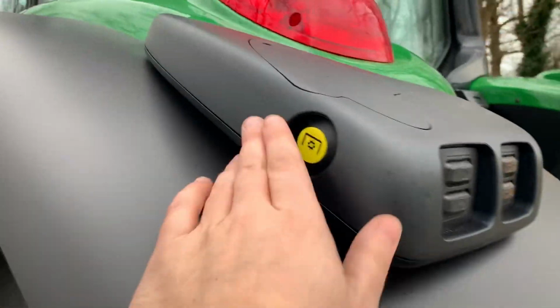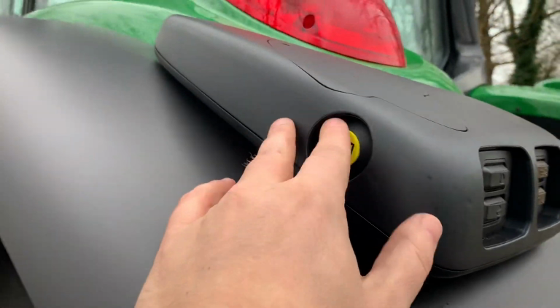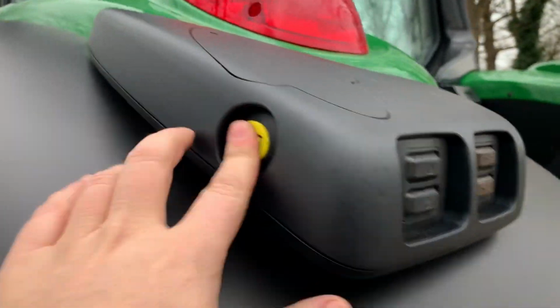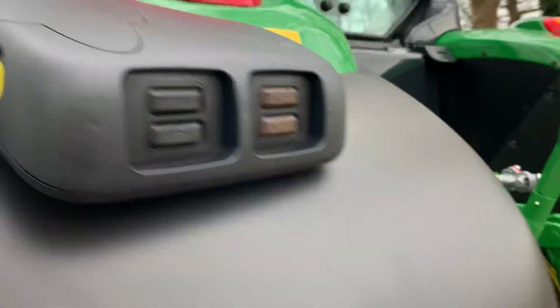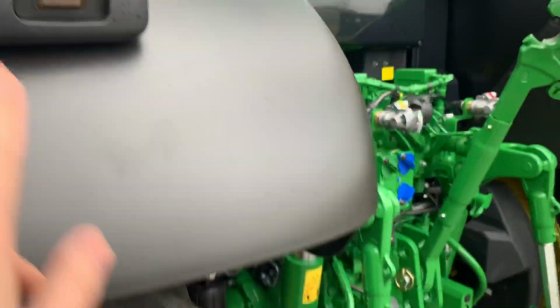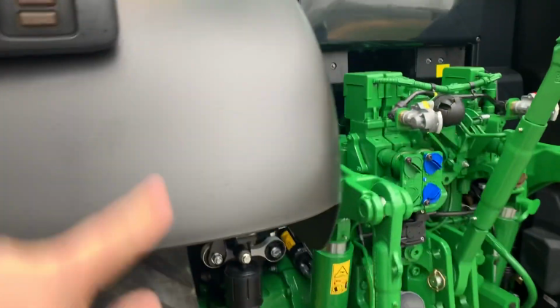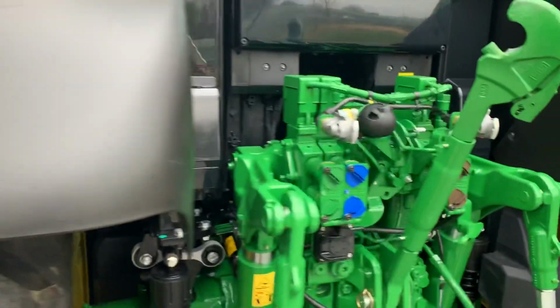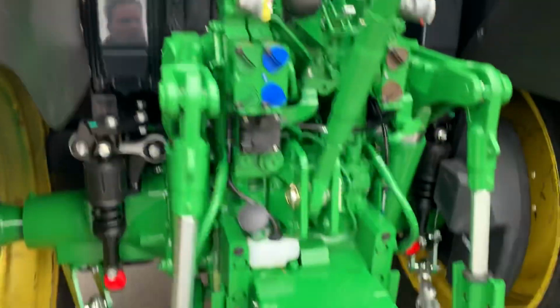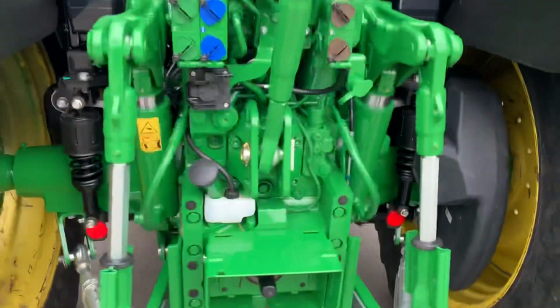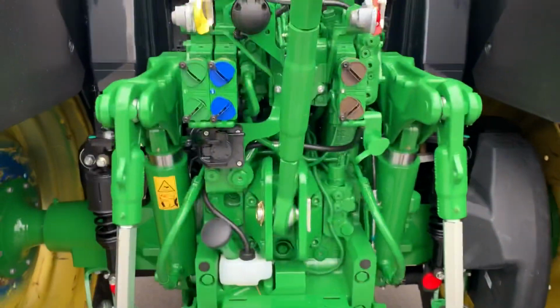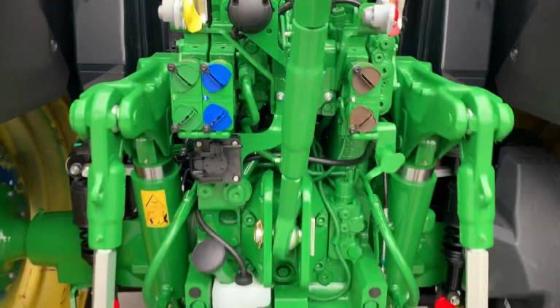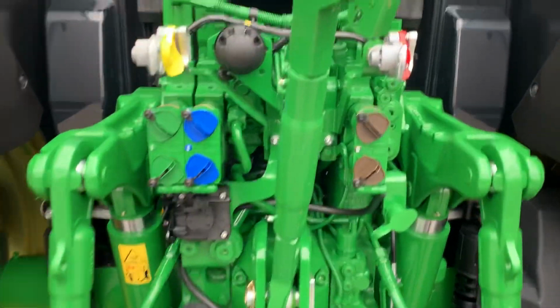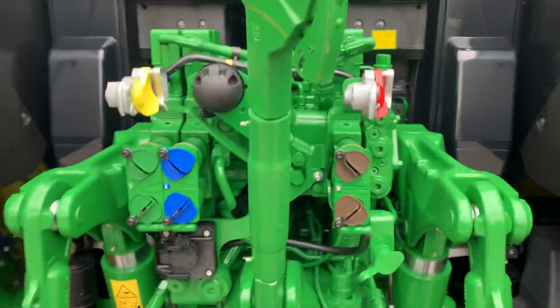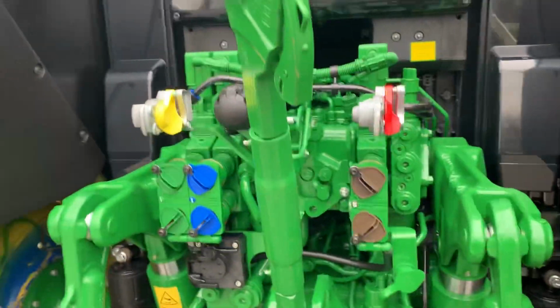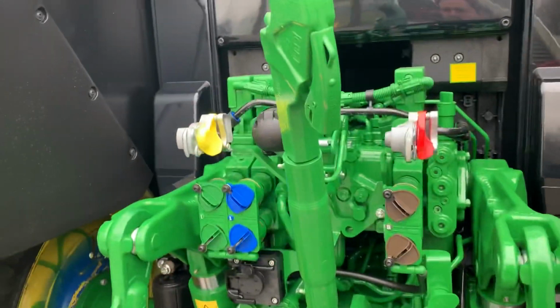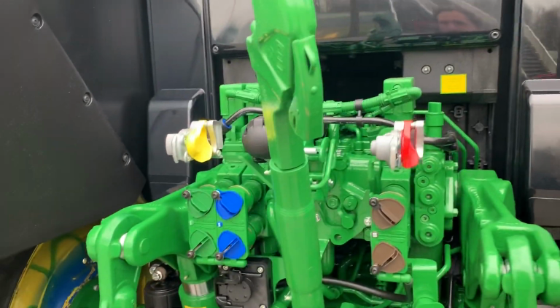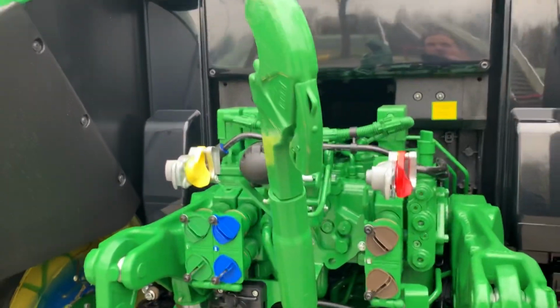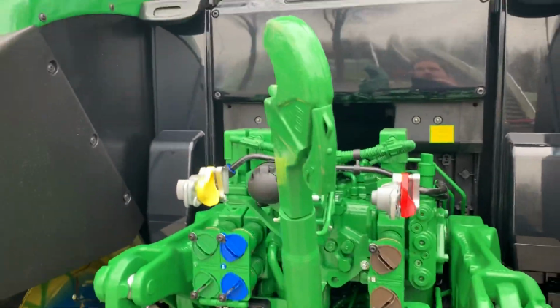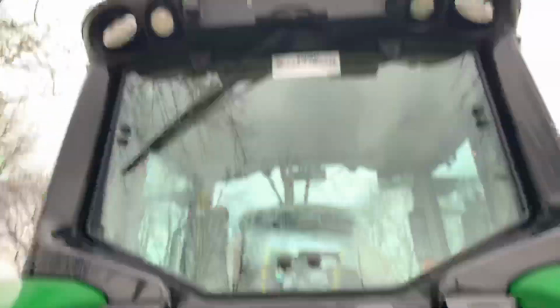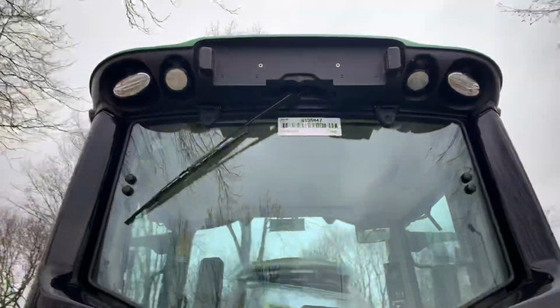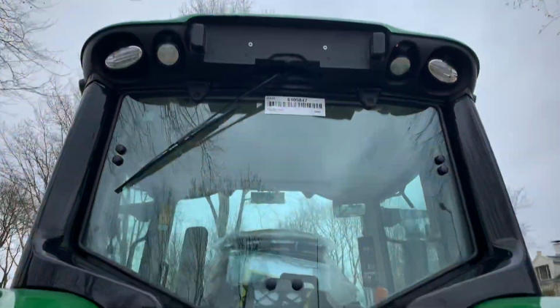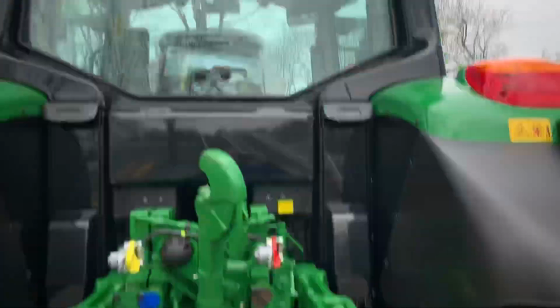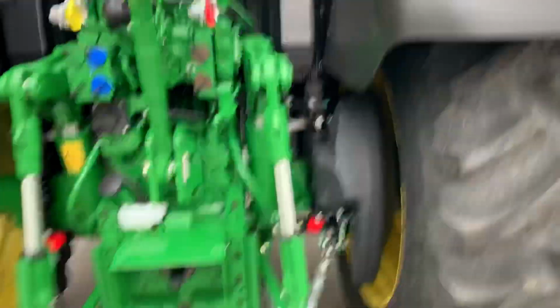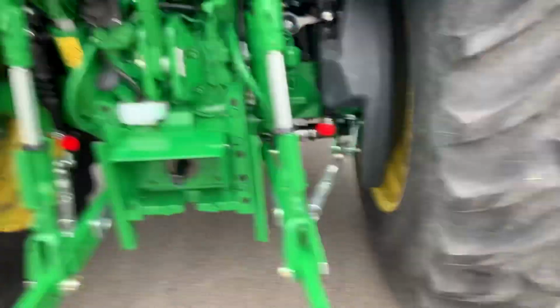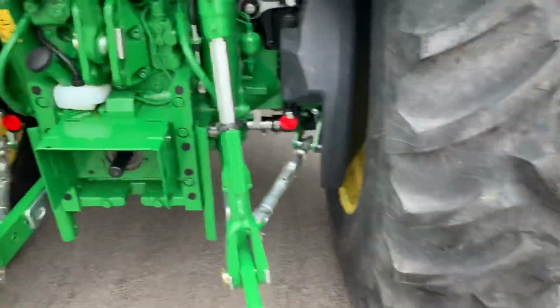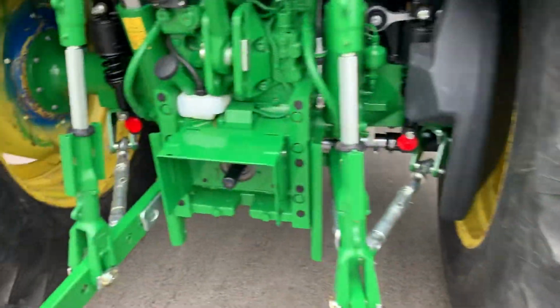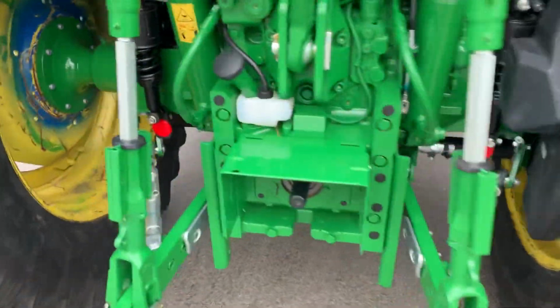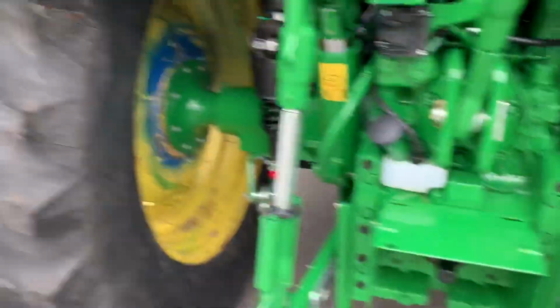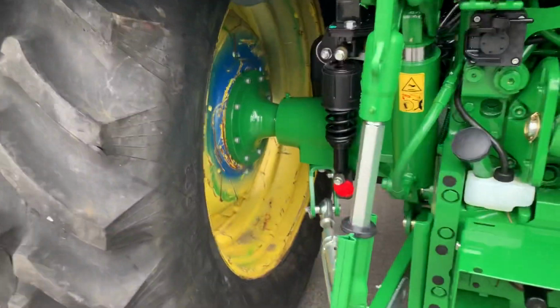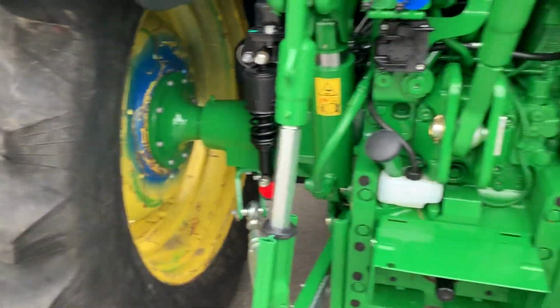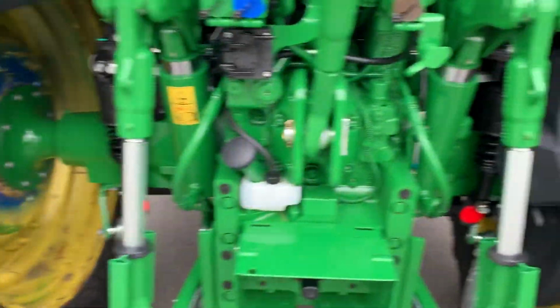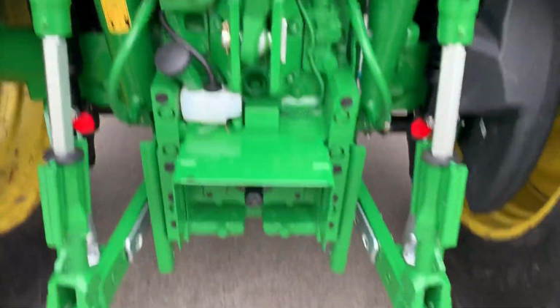Put on the PTO, hitch, air, lights — still on transport wheels.